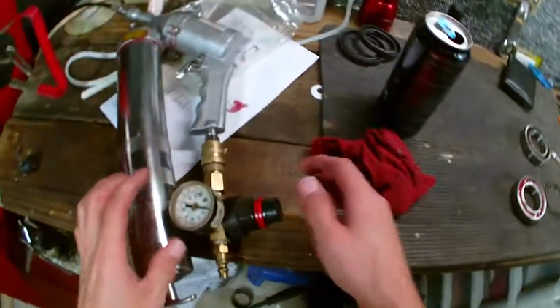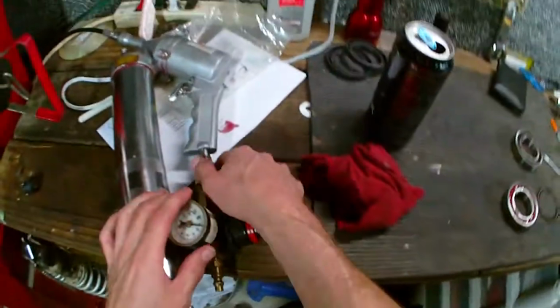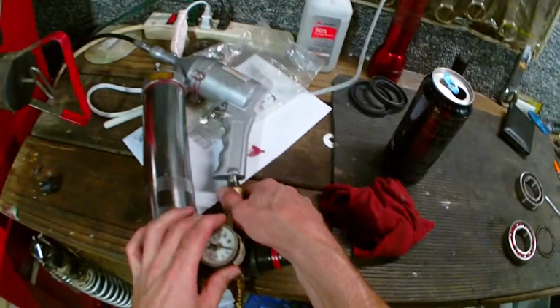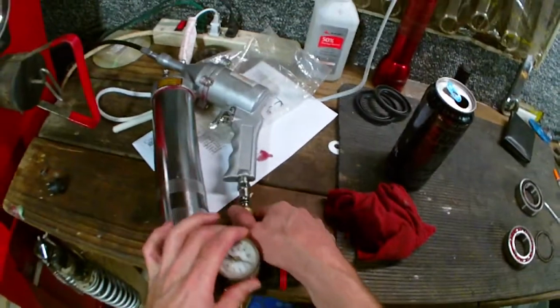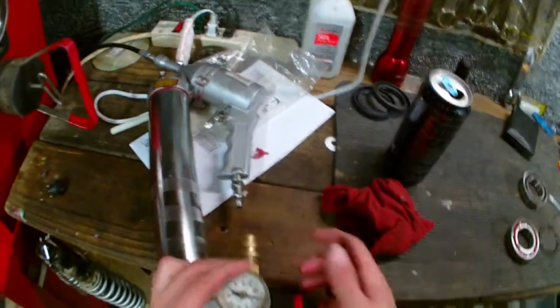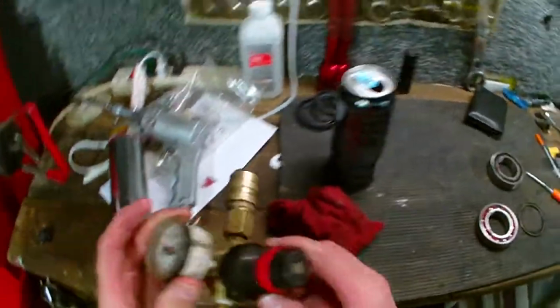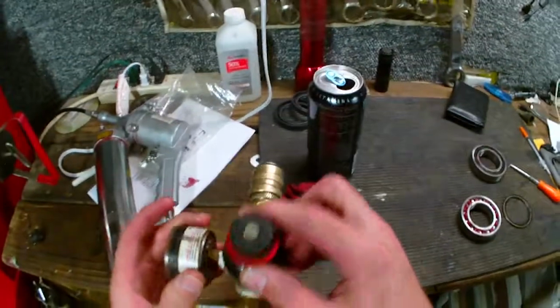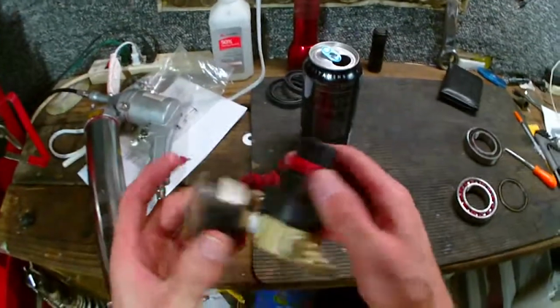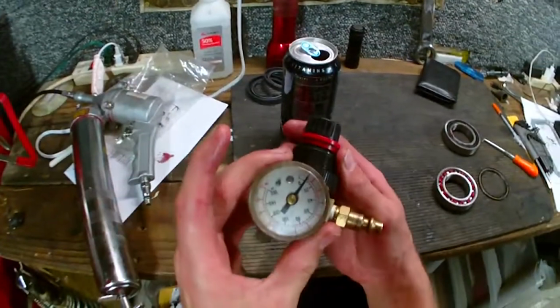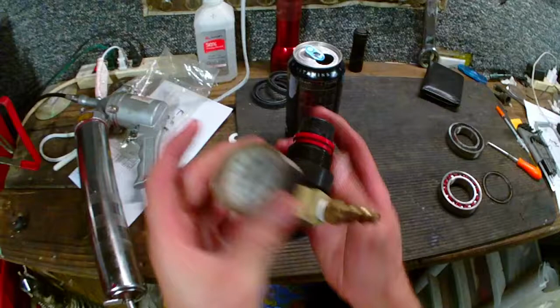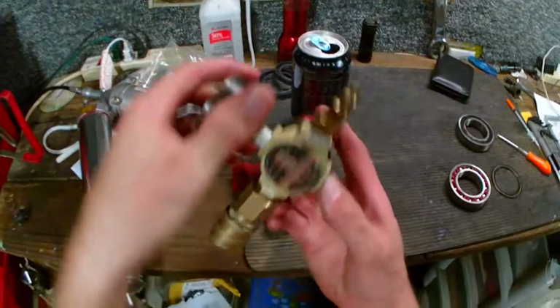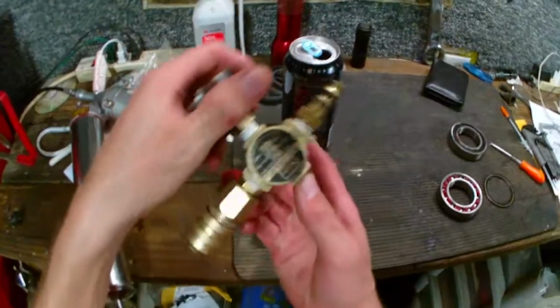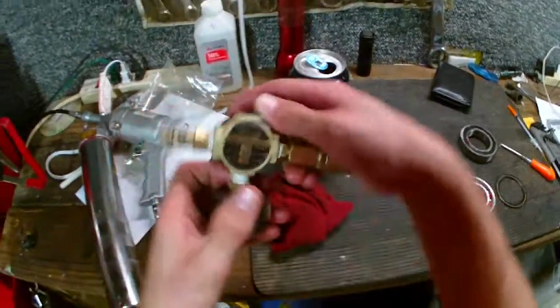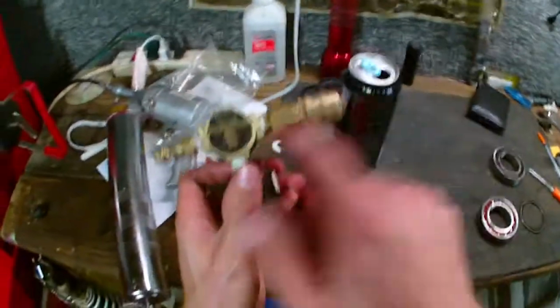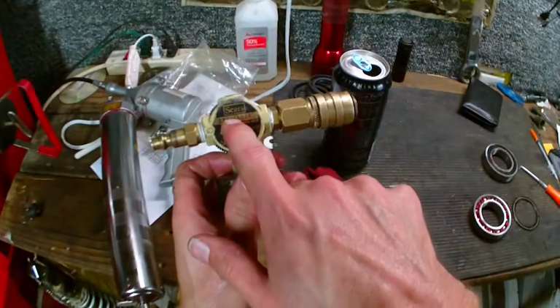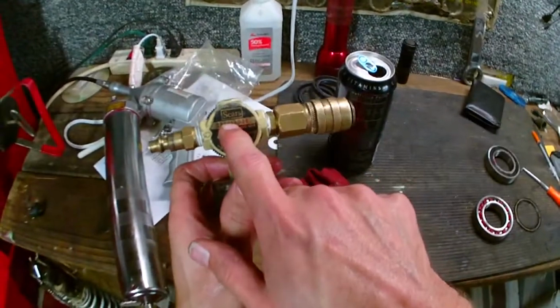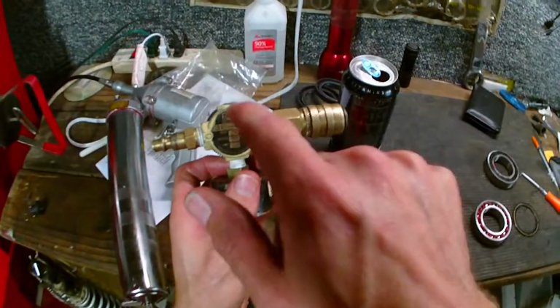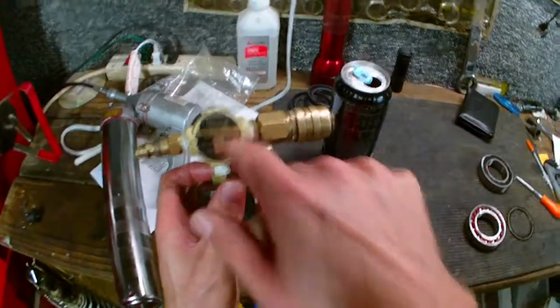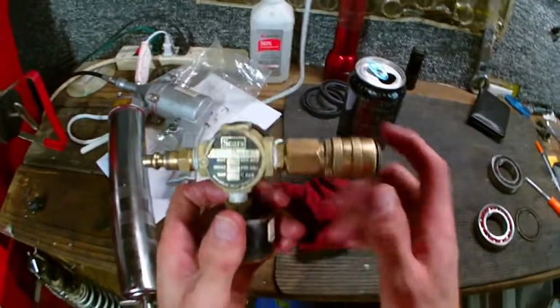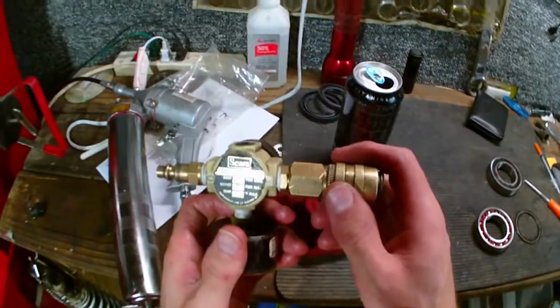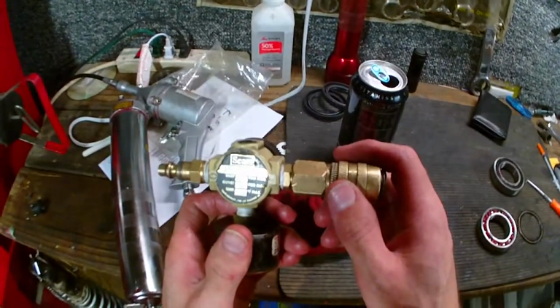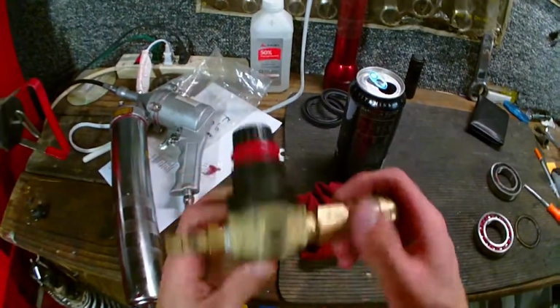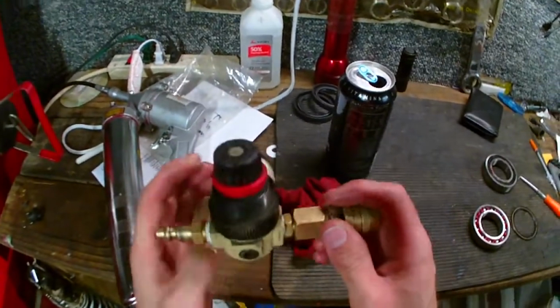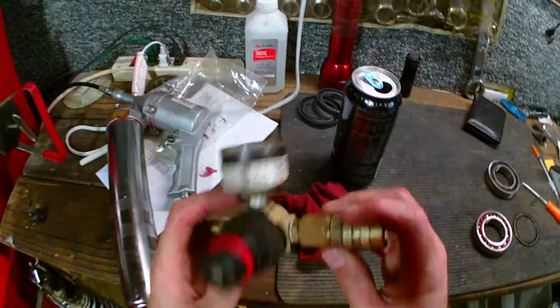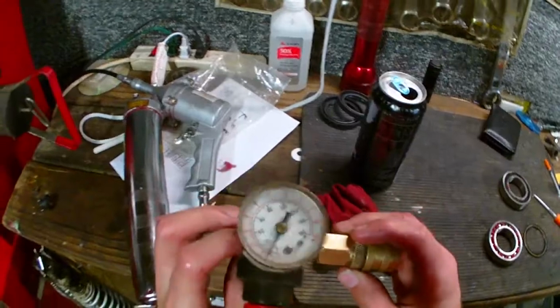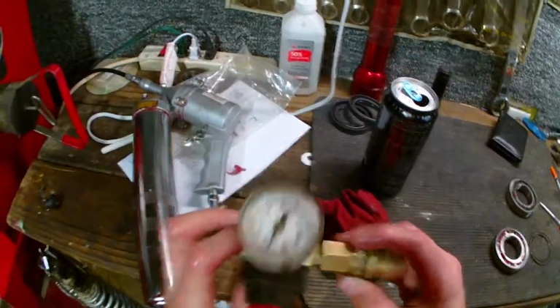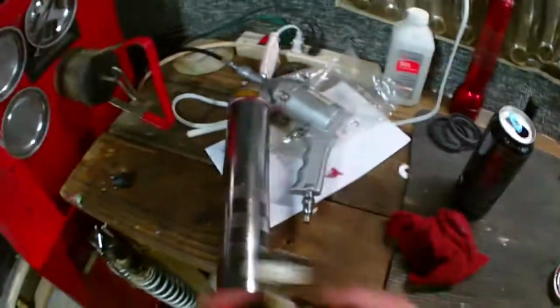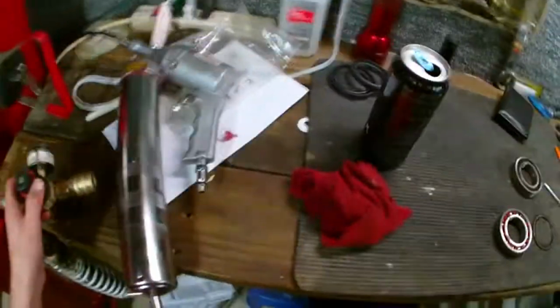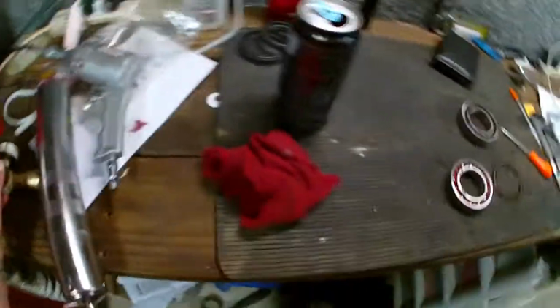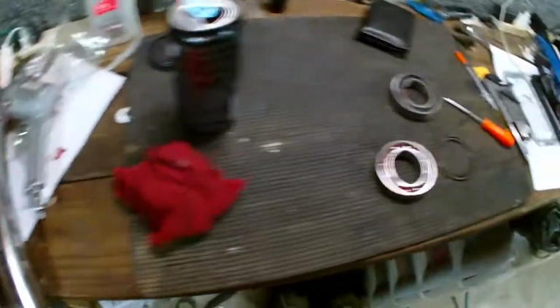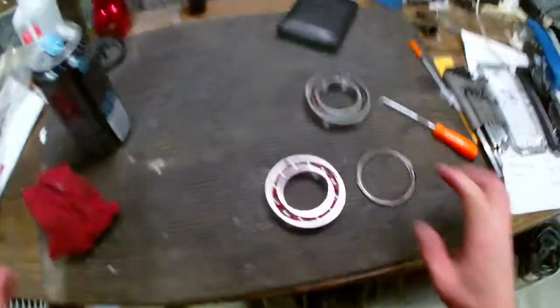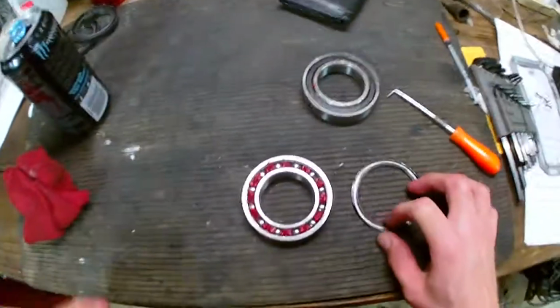This is a very, very old — what is it, a Craftsman? Yeah, this is Sears, and Sears is going out of business. This is an old Sears regulator that I've had, I think, longer than I've been alive.